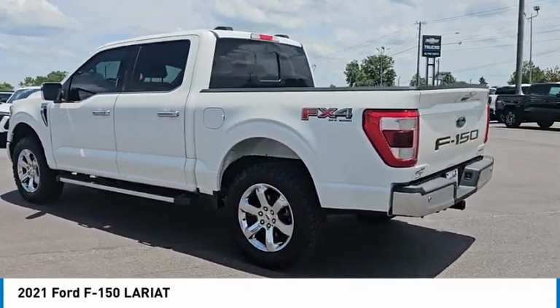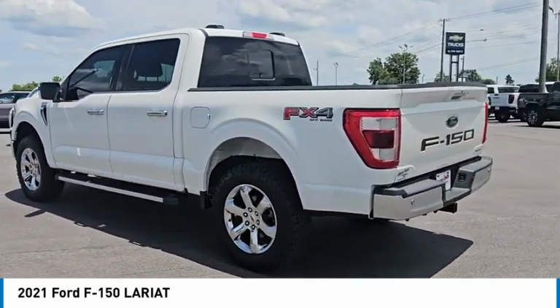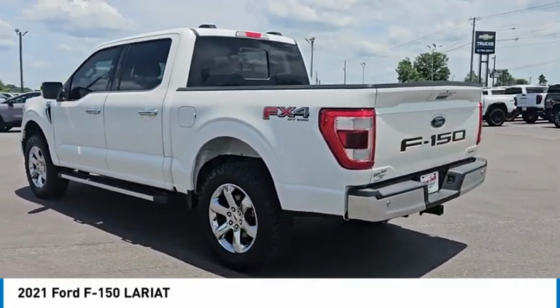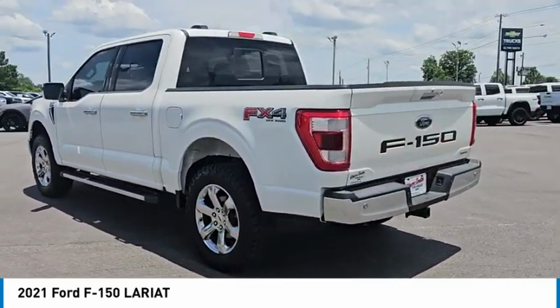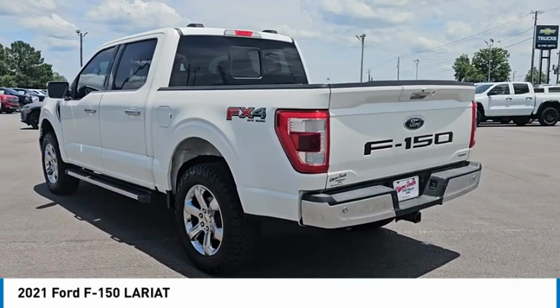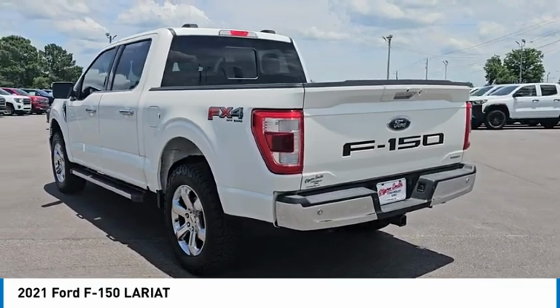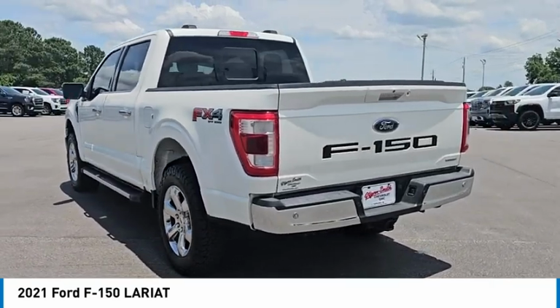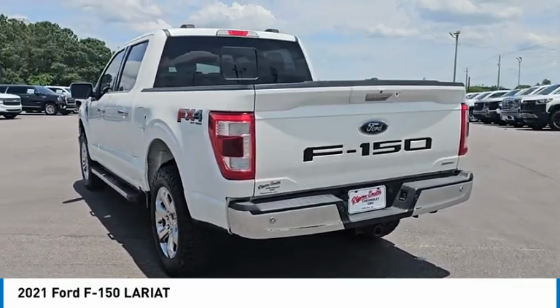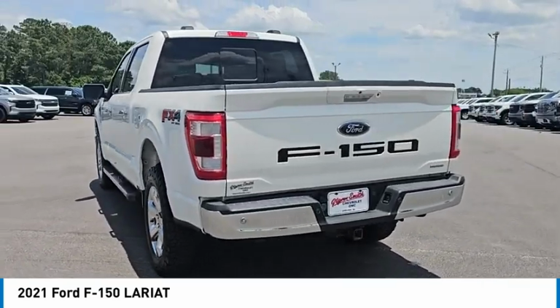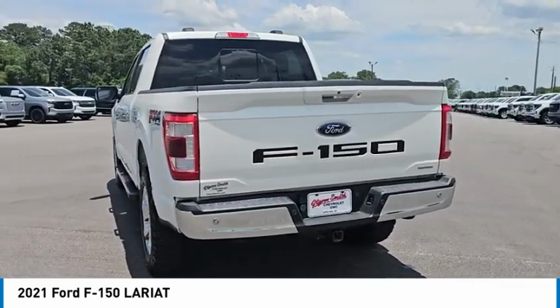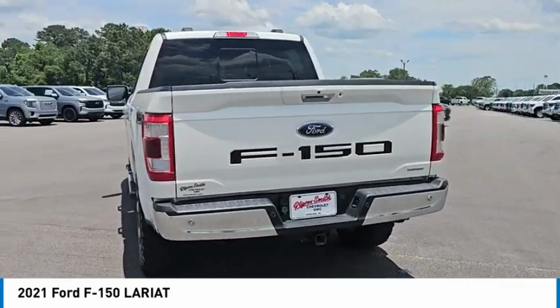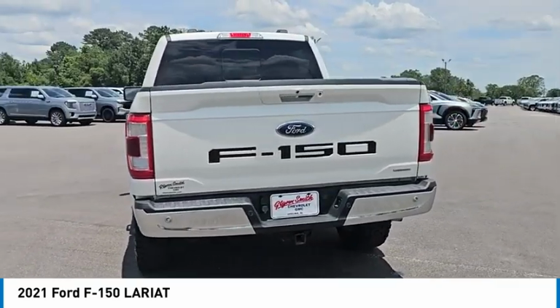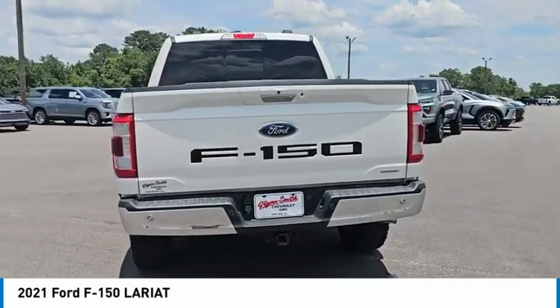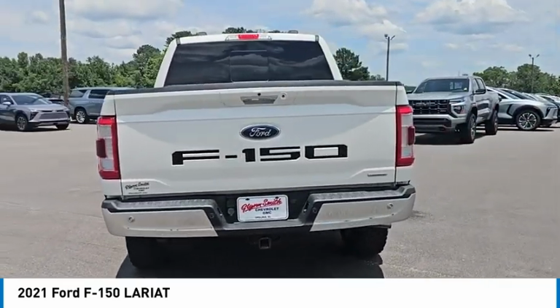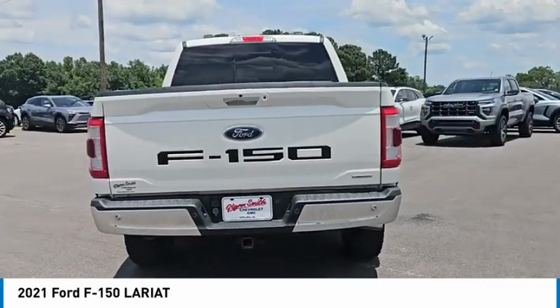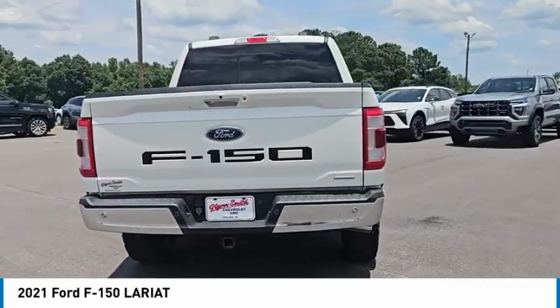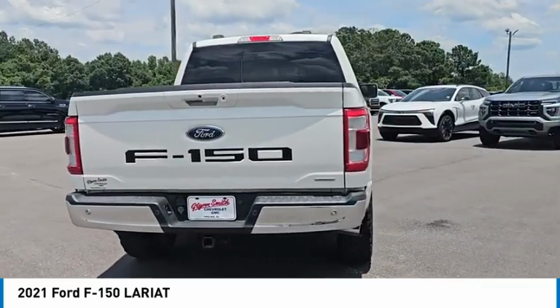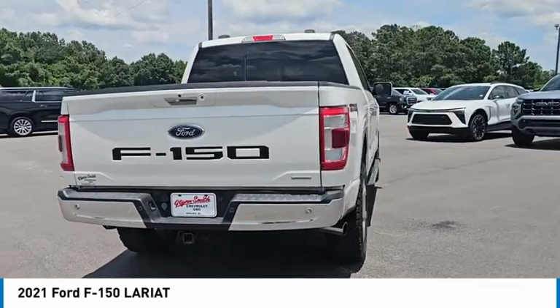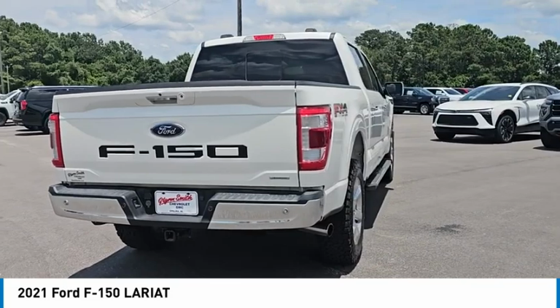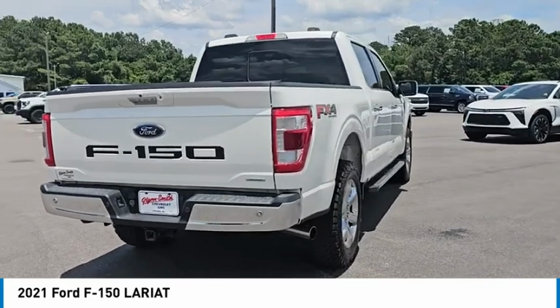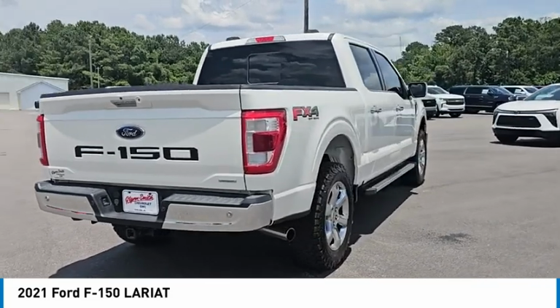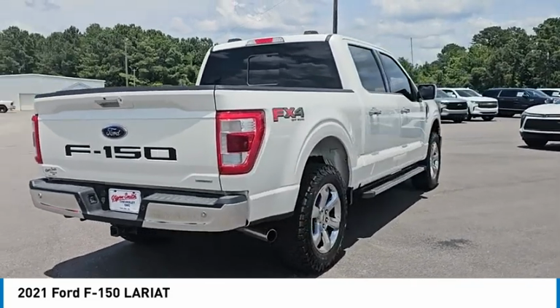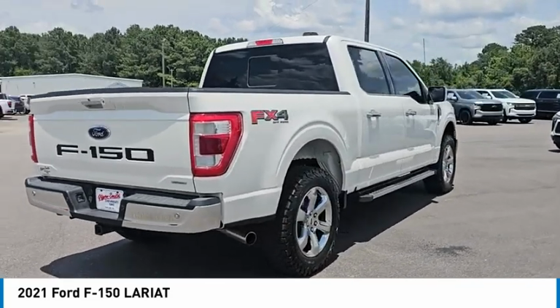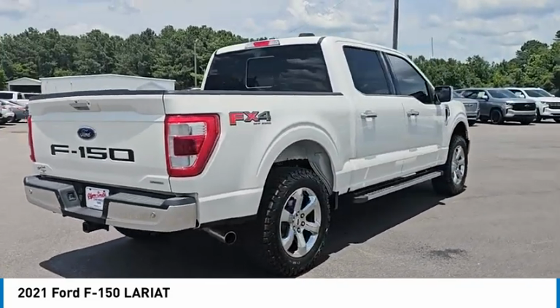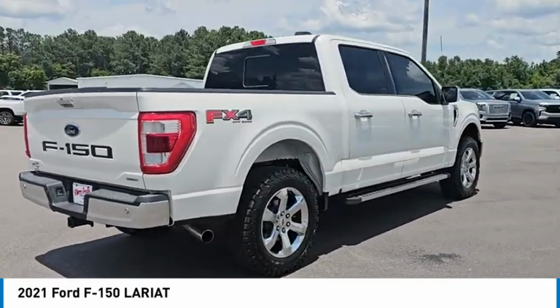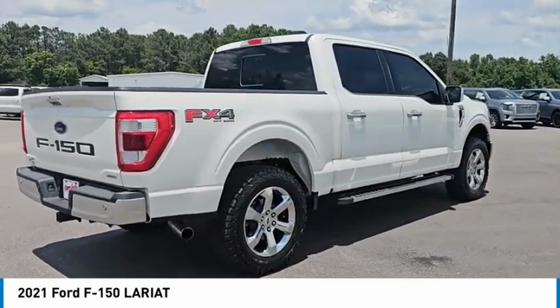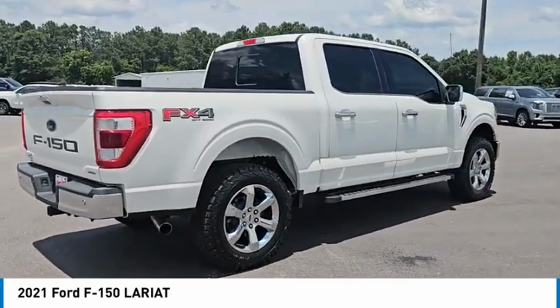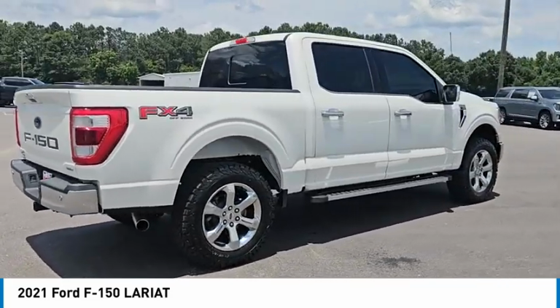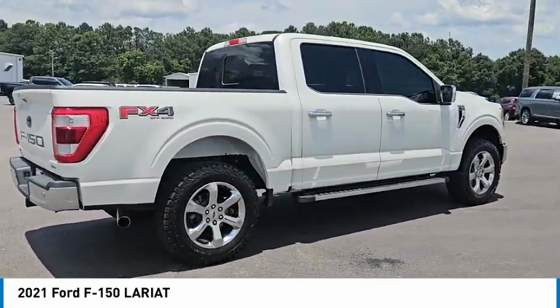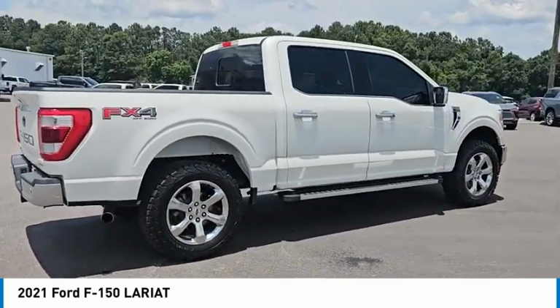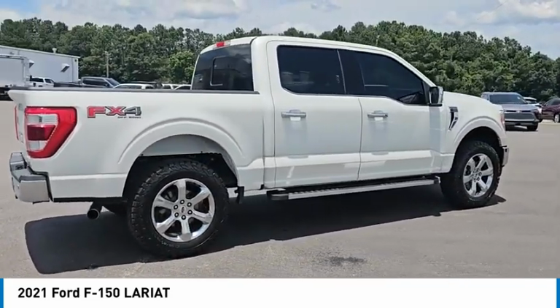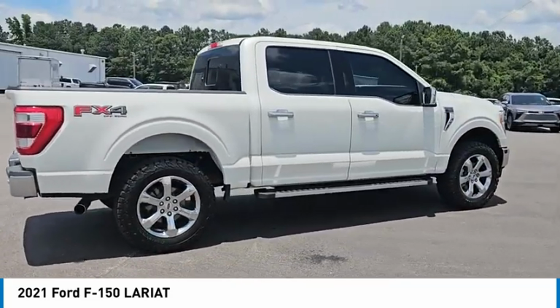Four-wheel drive, blind spot monitor, tow hitch, heated mirrors, aluminum wheels, brake assist, stability control, tire pressure monitor, daytime running lights, rear parking aid.